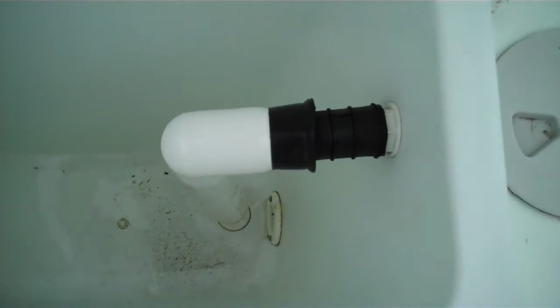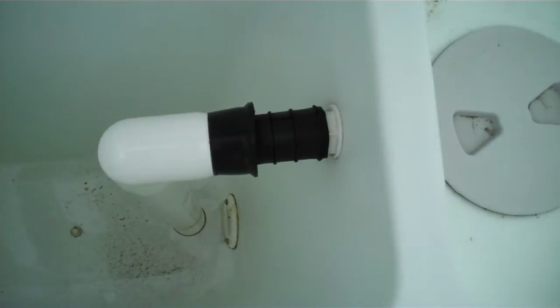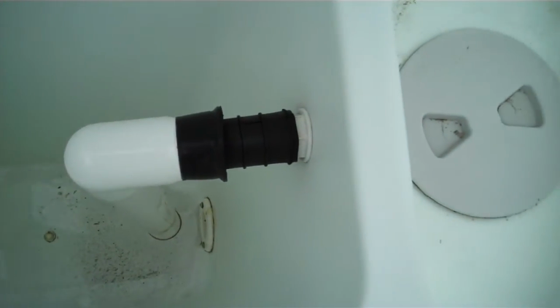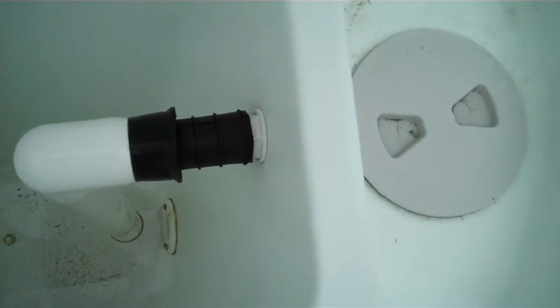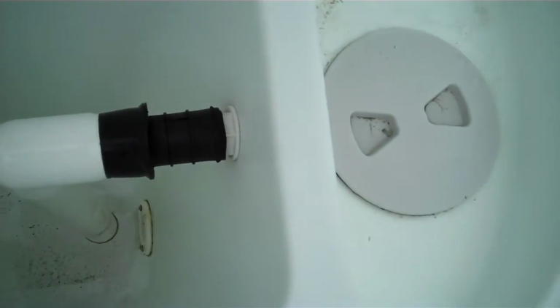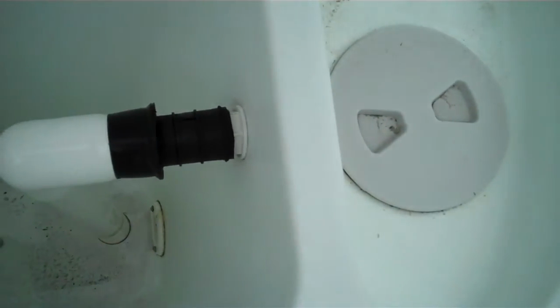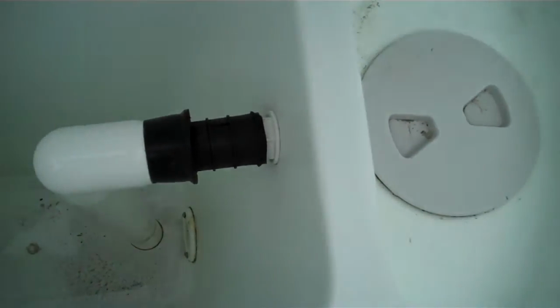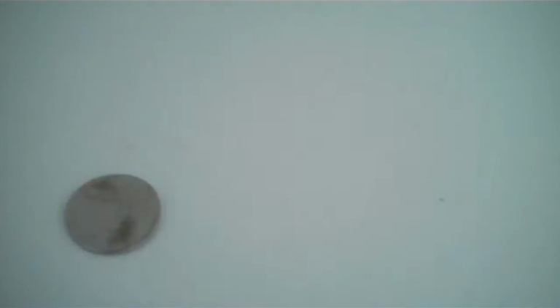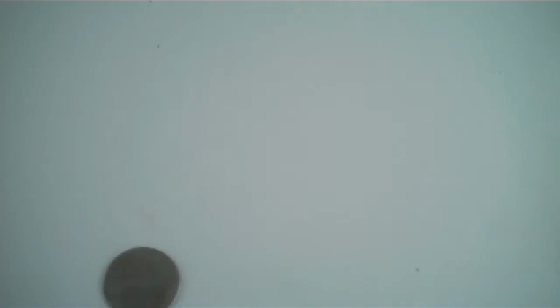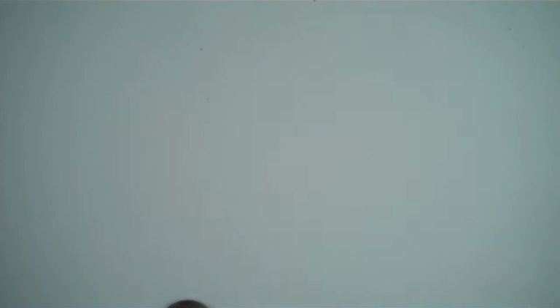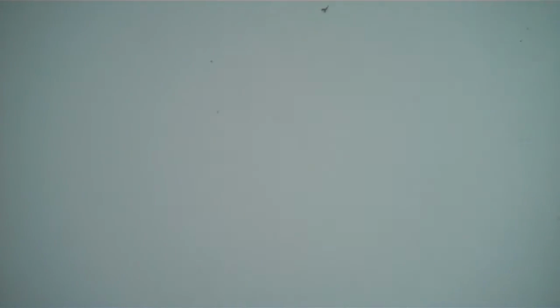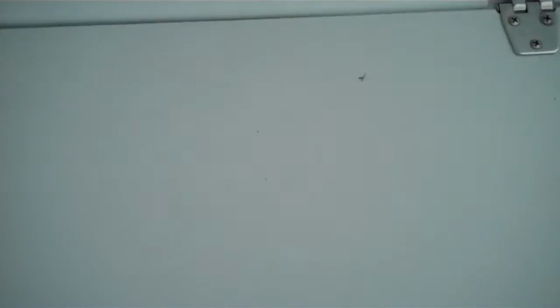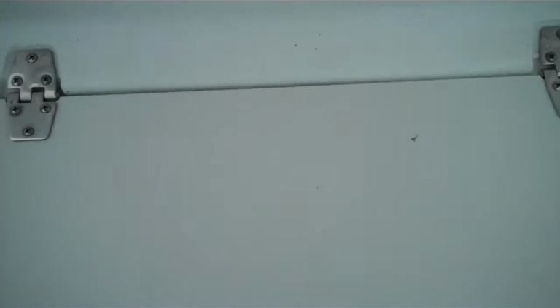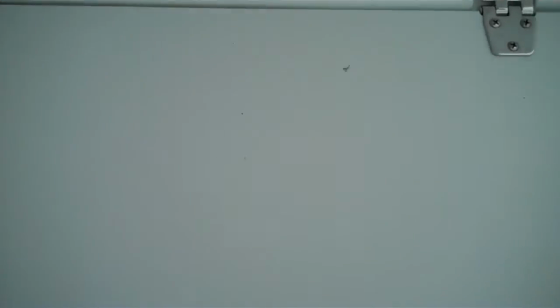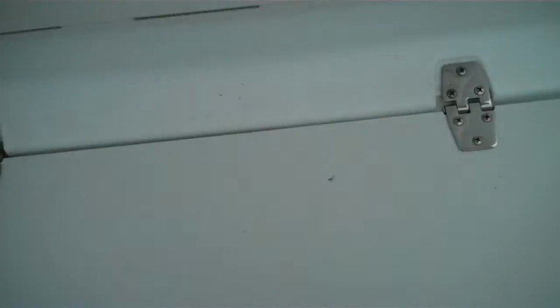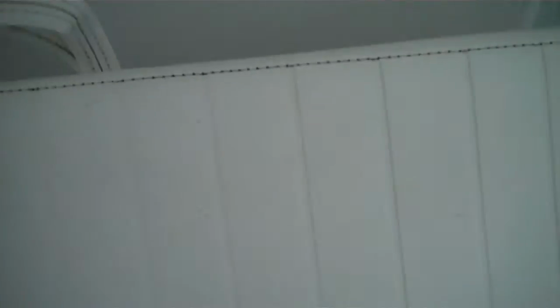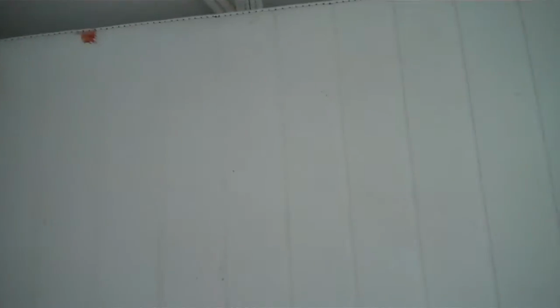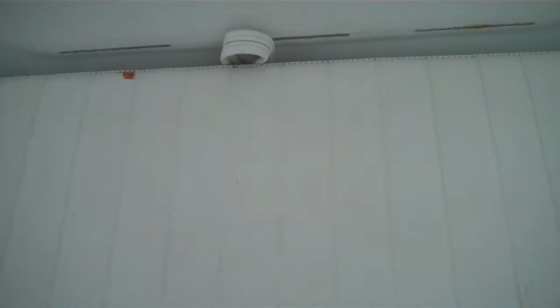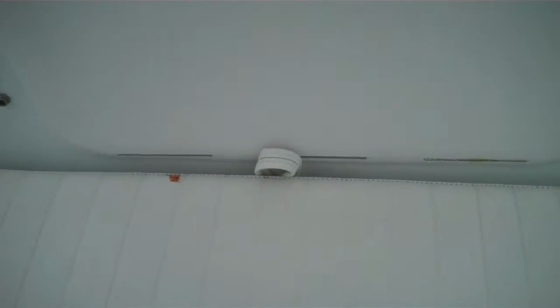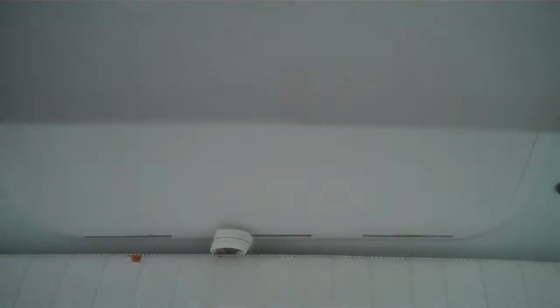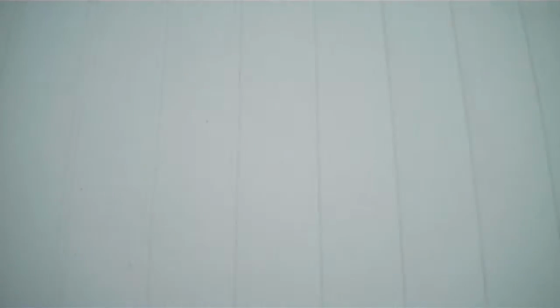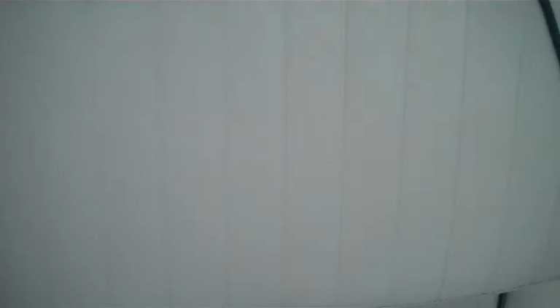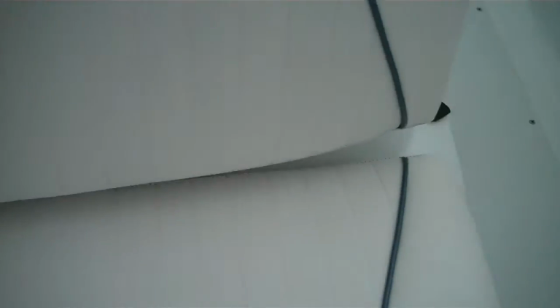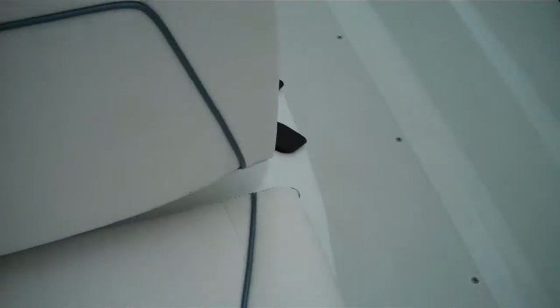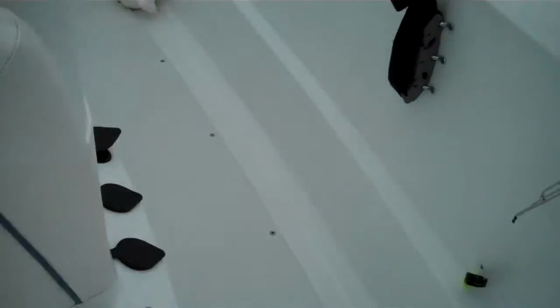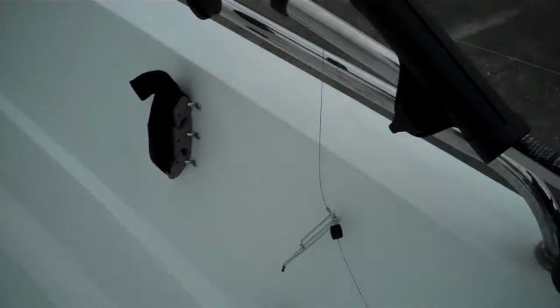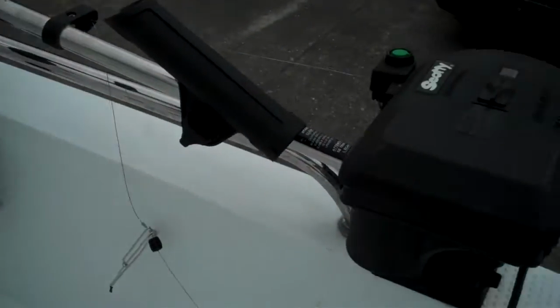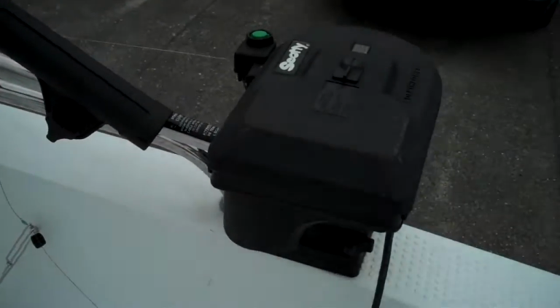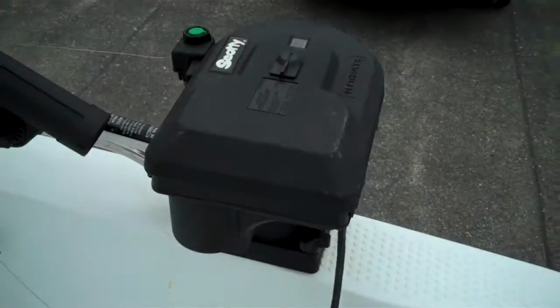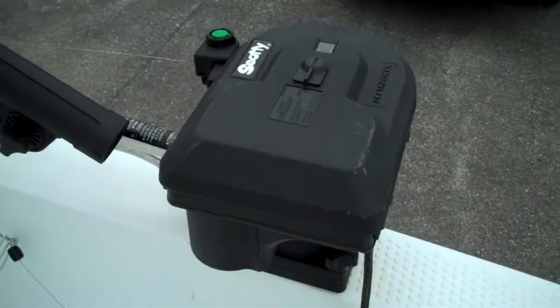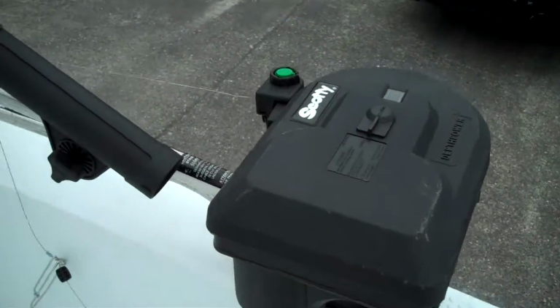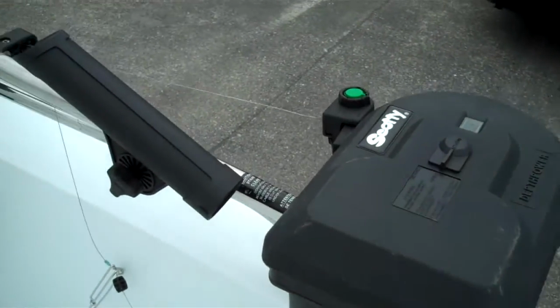Really convenient, great shape — I'm not kidding. These people just beautifully maintained this boat. Along there are the Scotty downriggers.